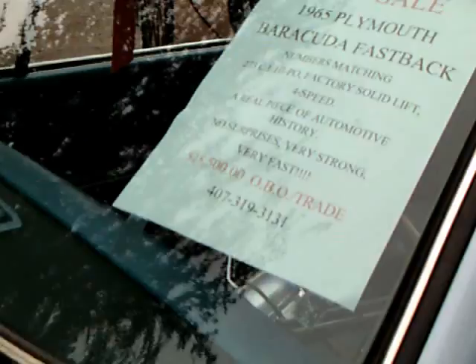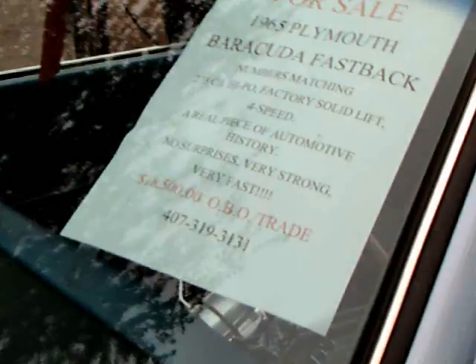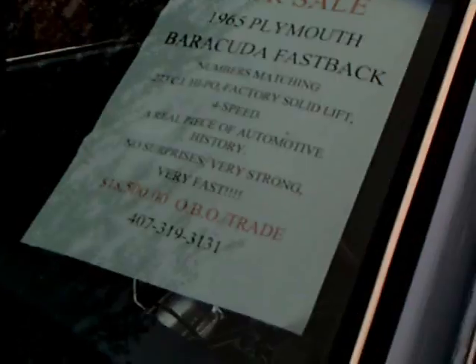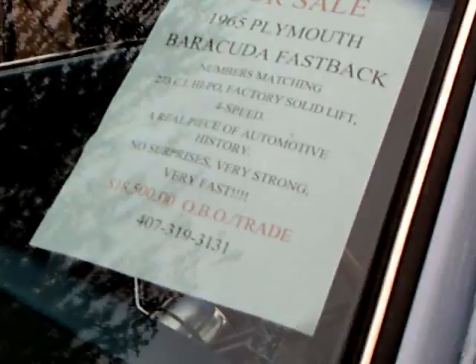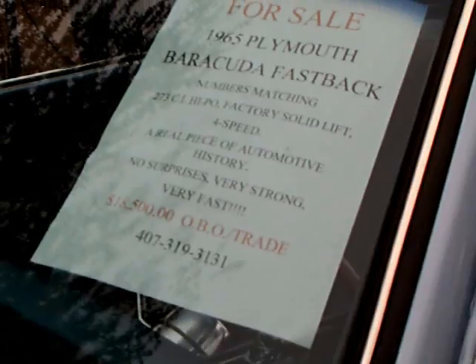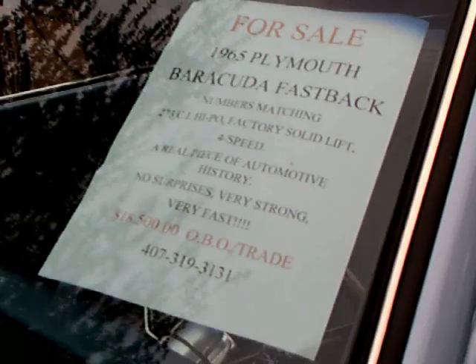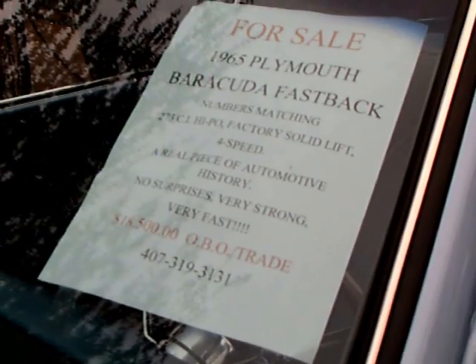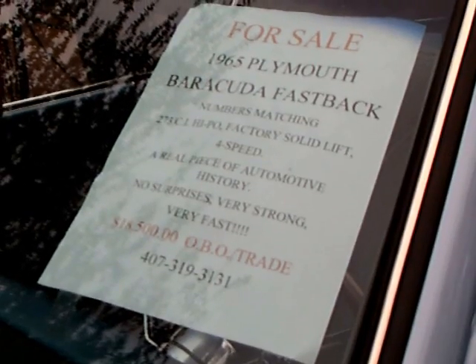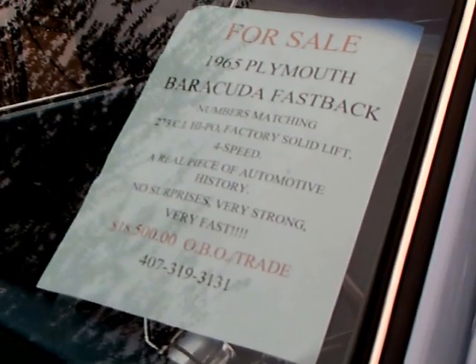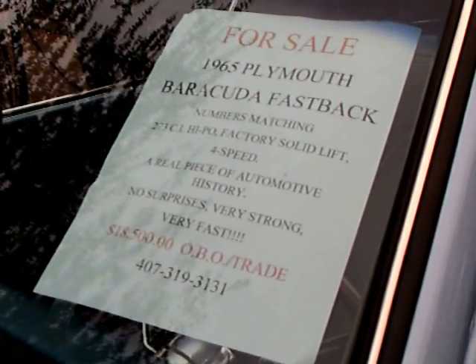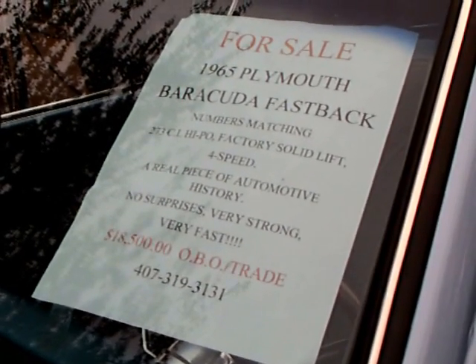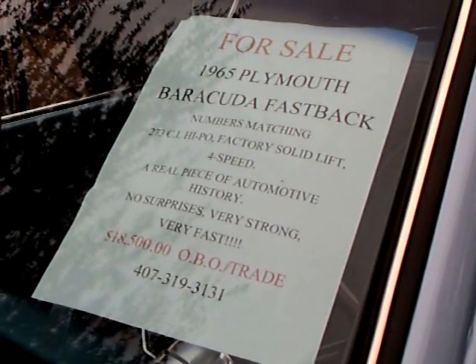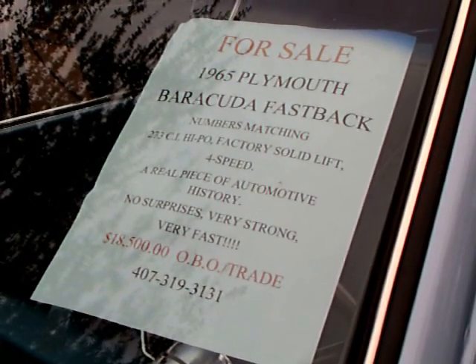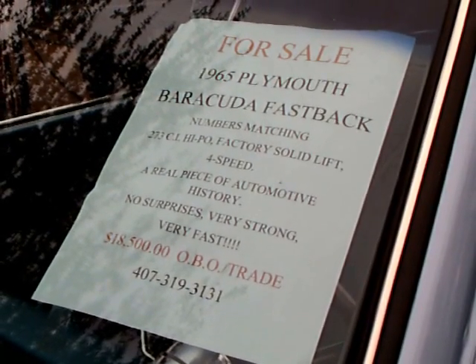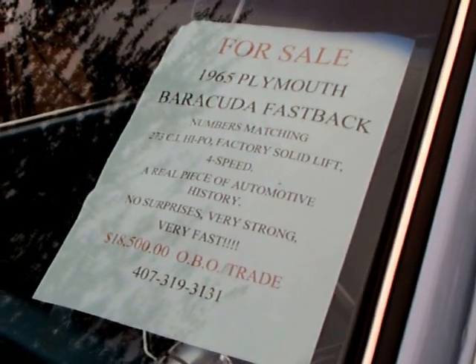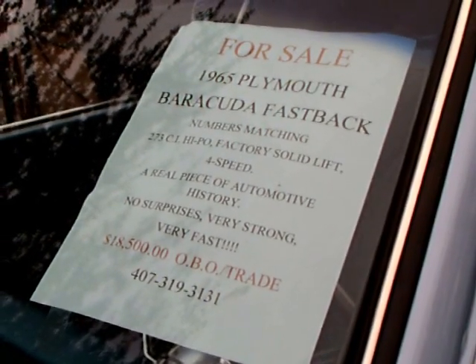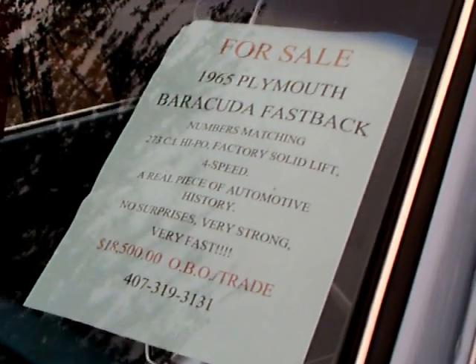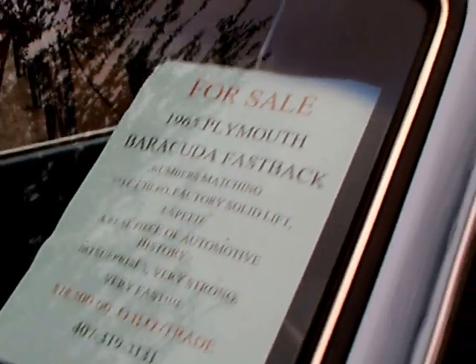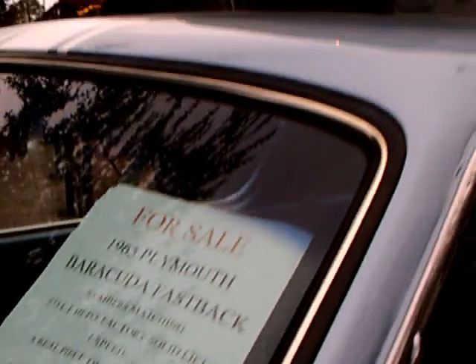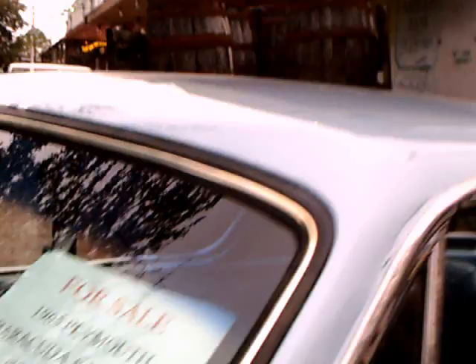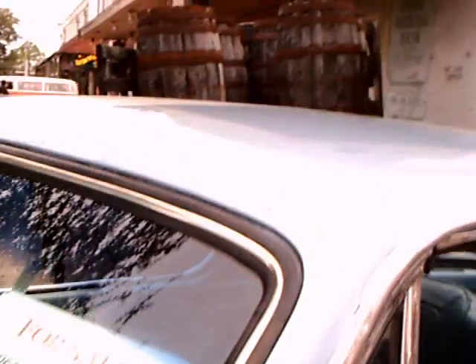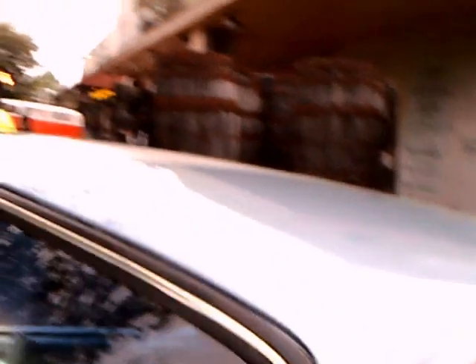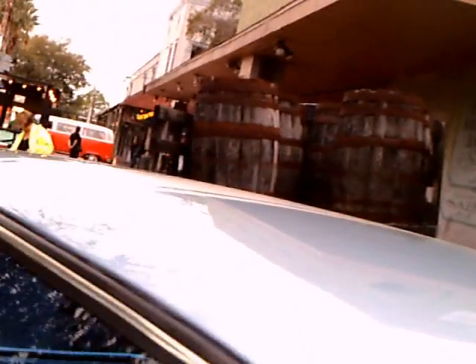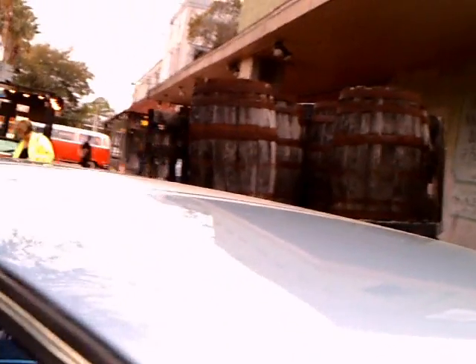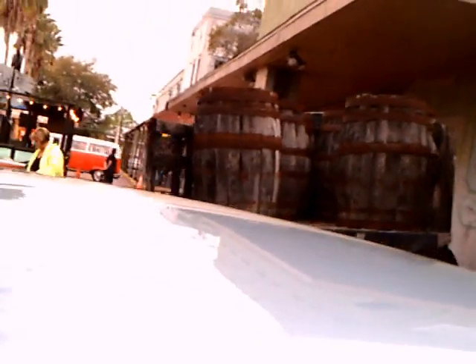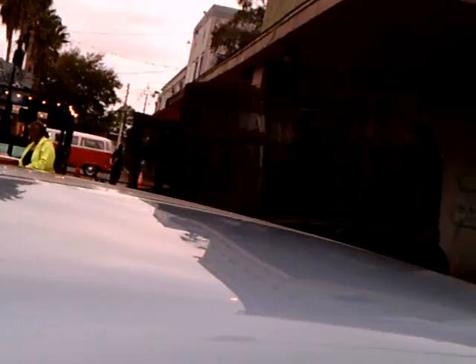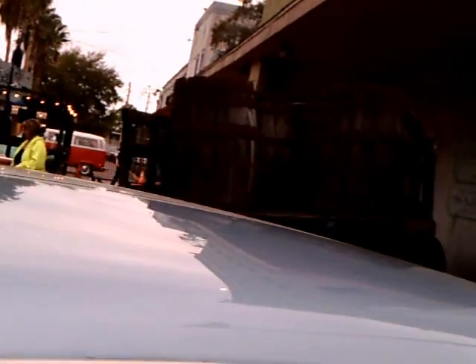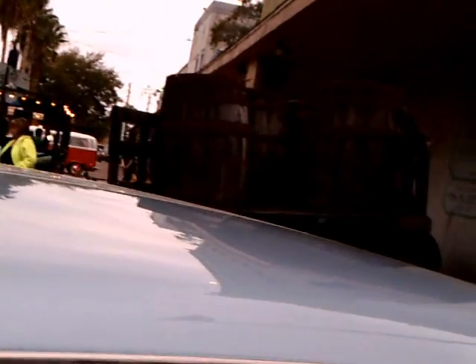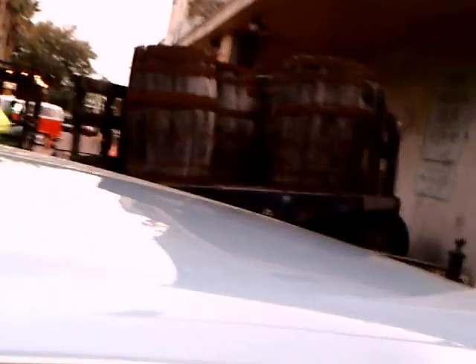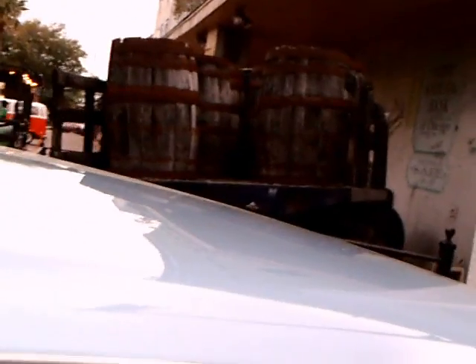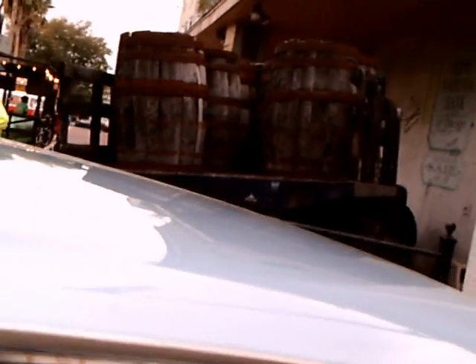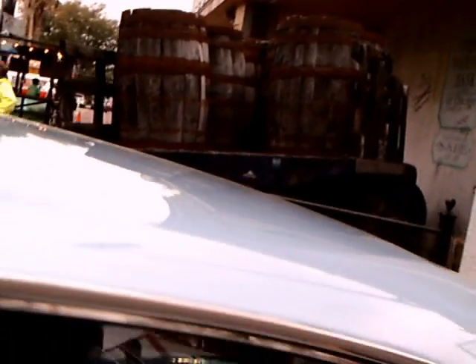It happens to be for sale — this is the information. It has a 4-speed manual transmission.